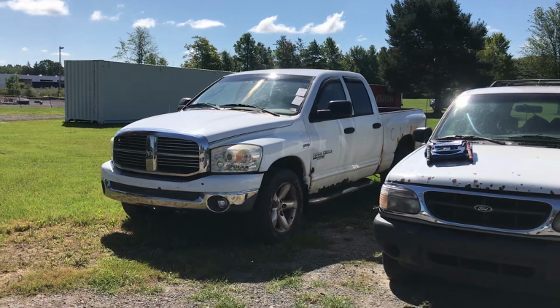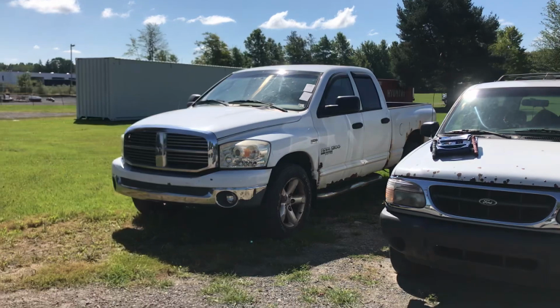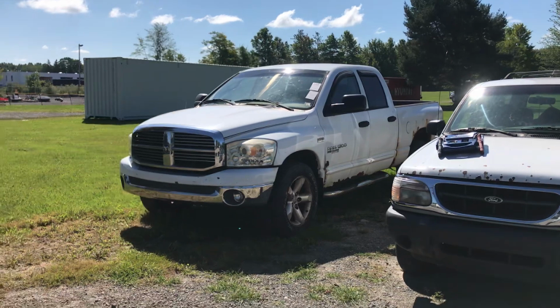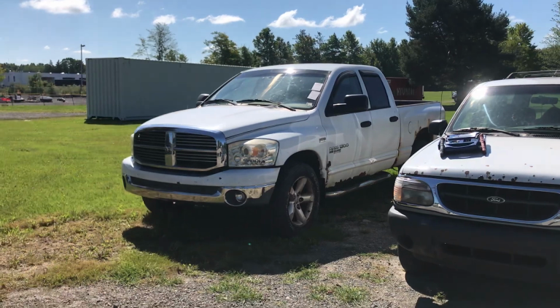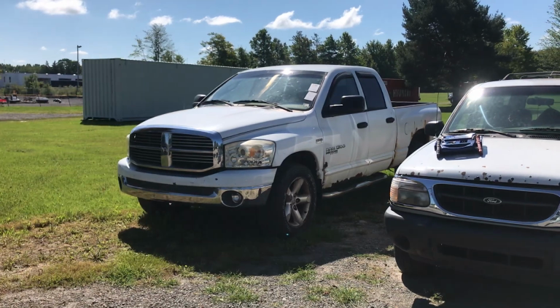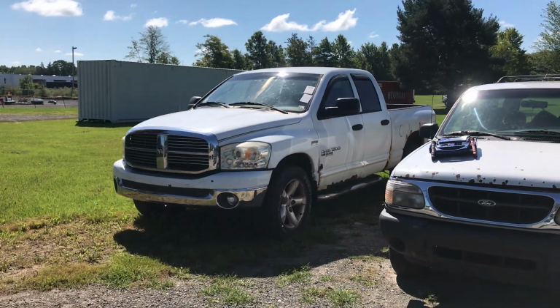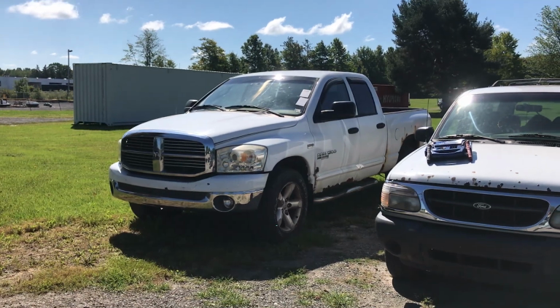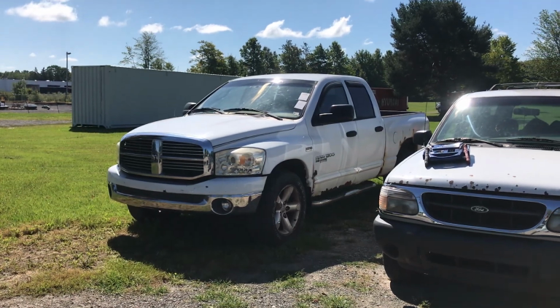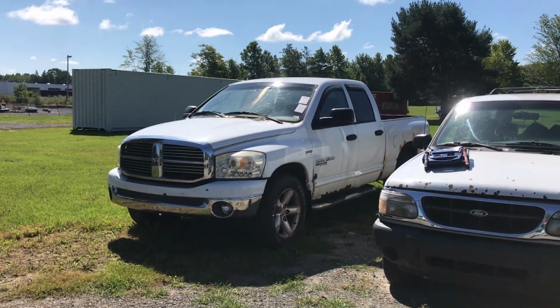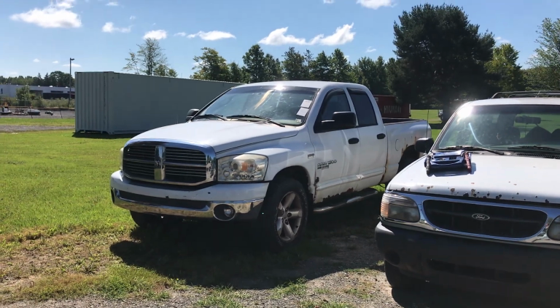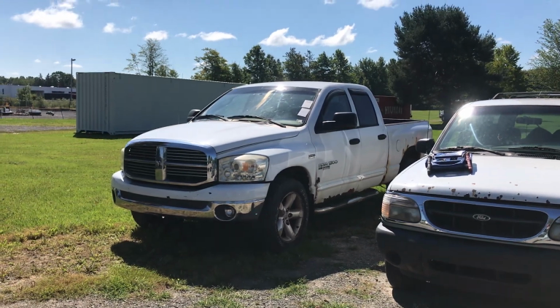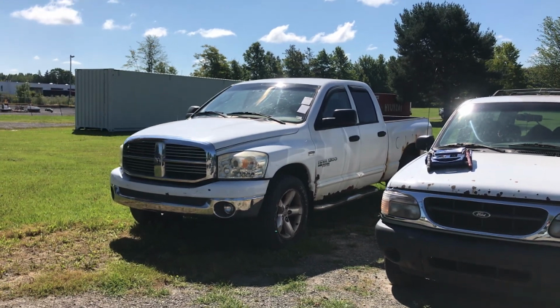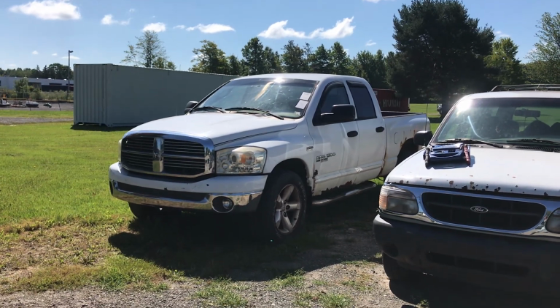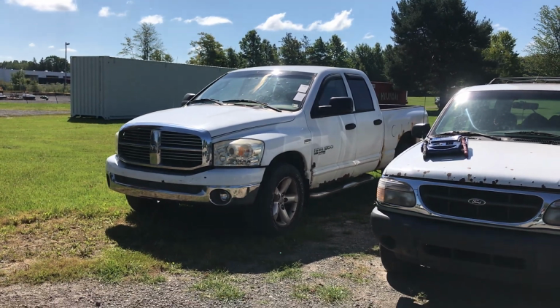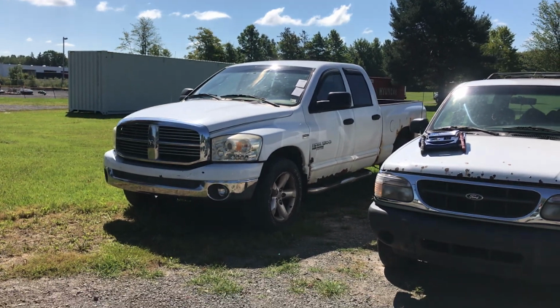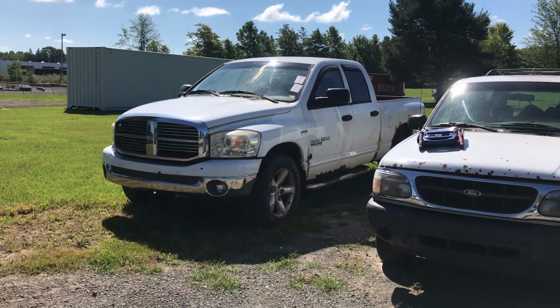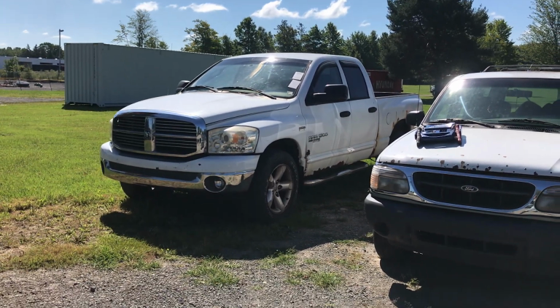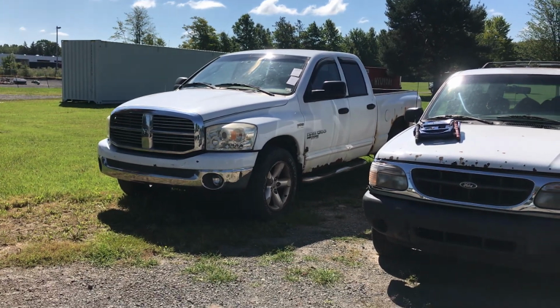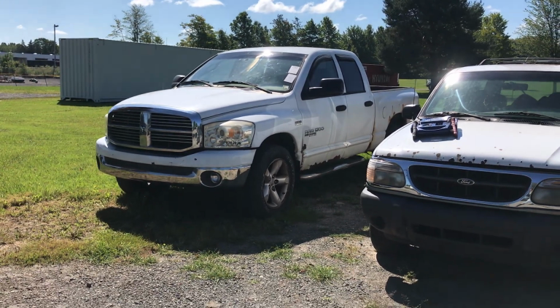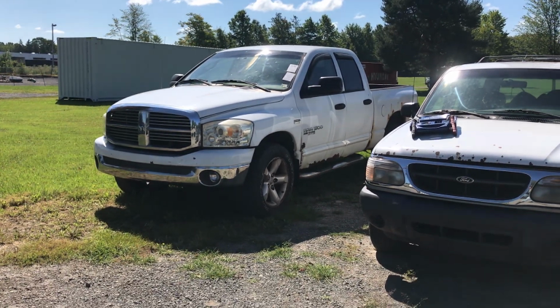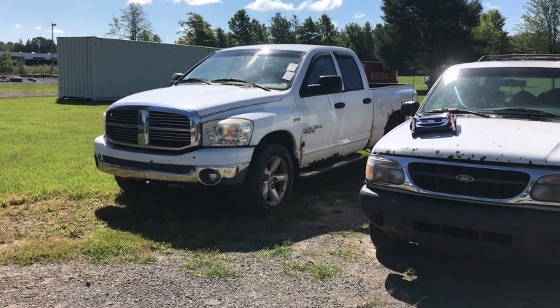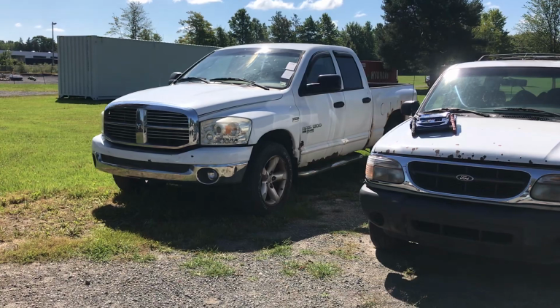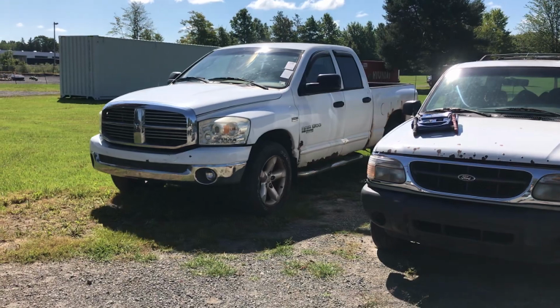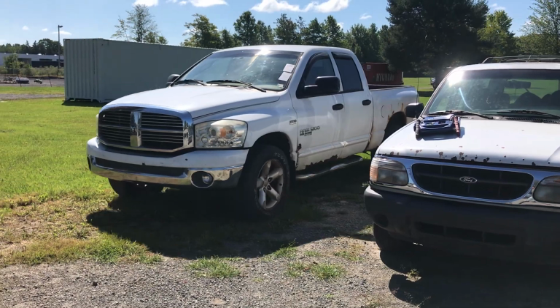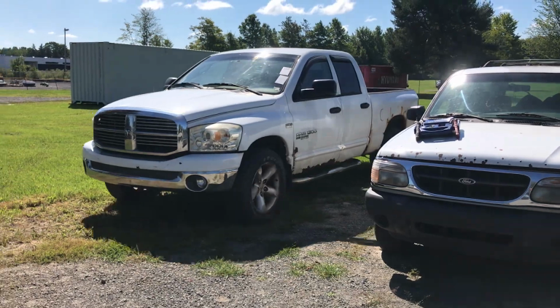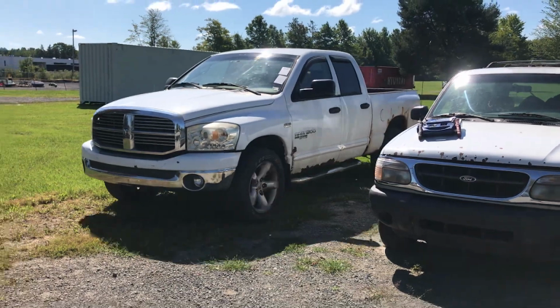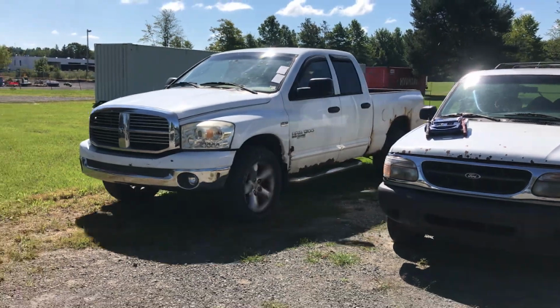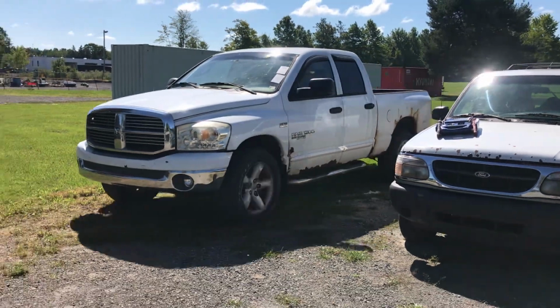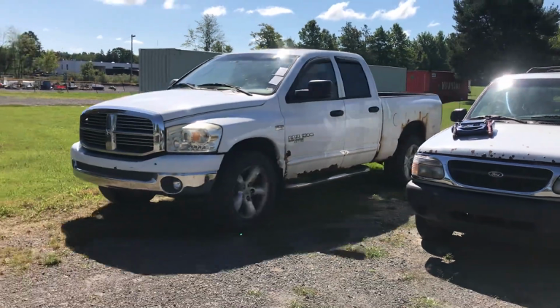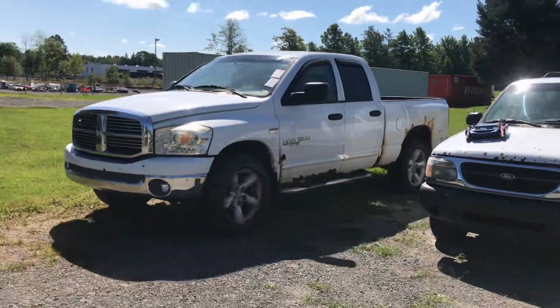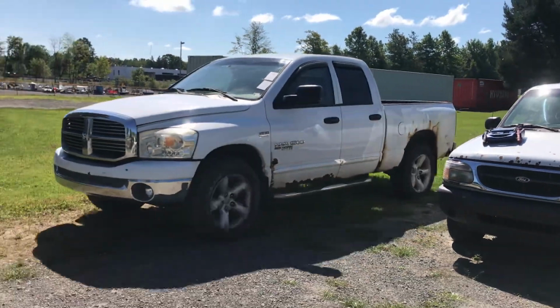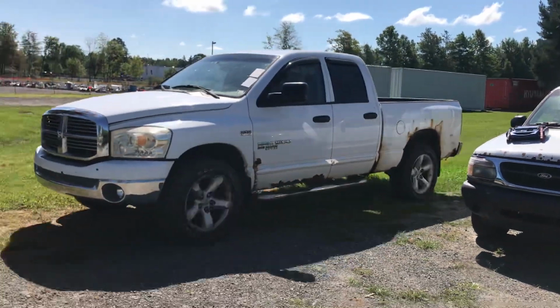This is lot number 1112. It's a 2012 Dodge Ram 1500. It does run and move.